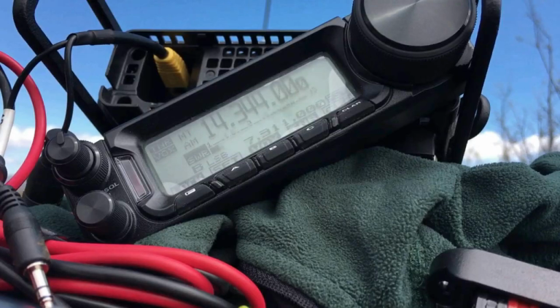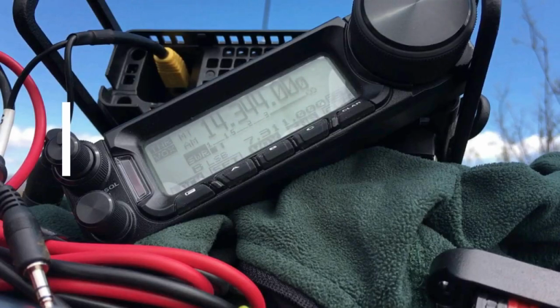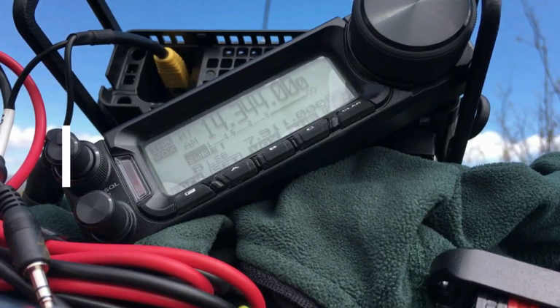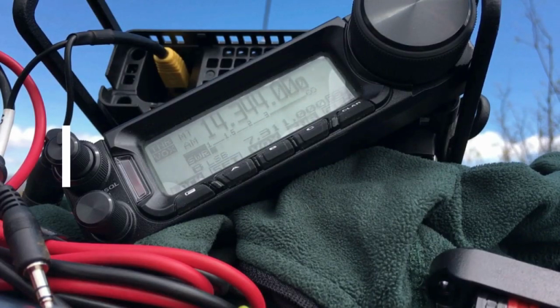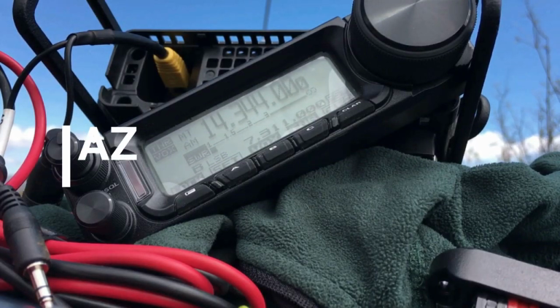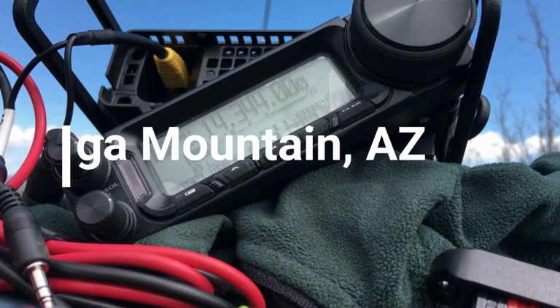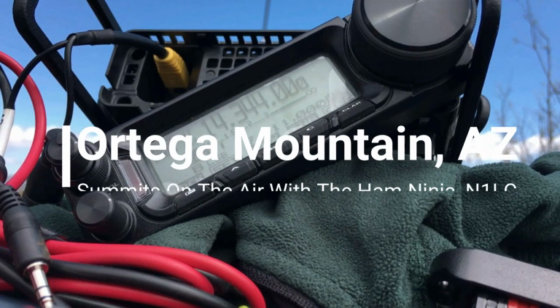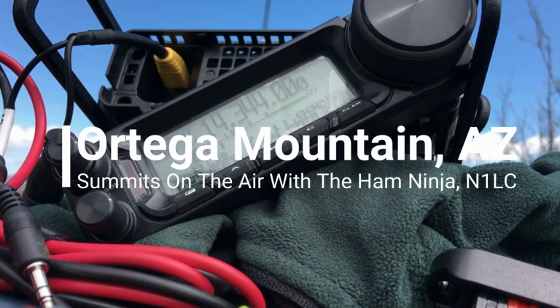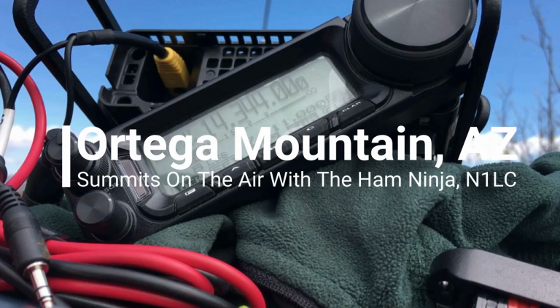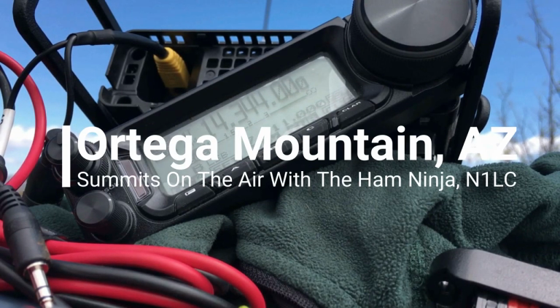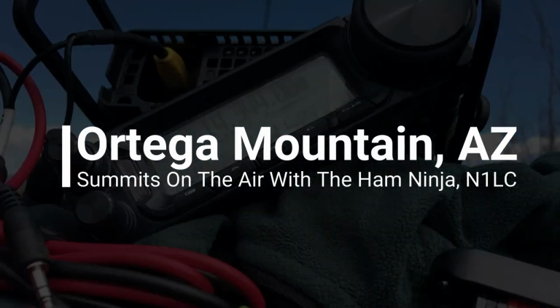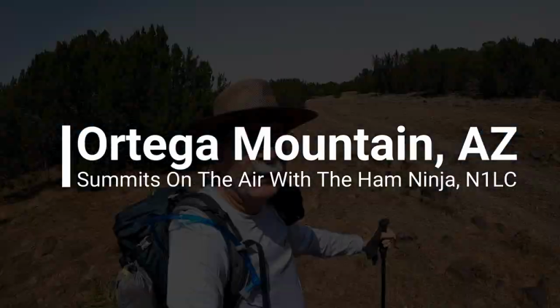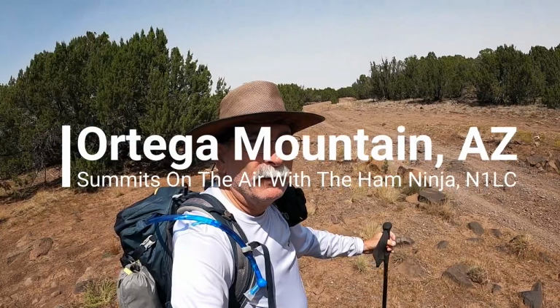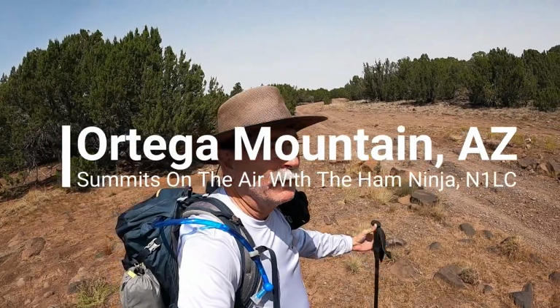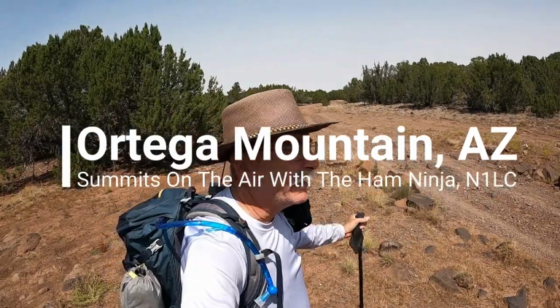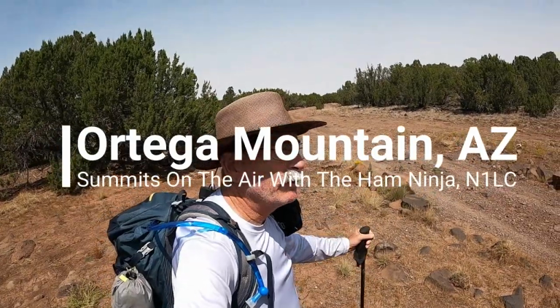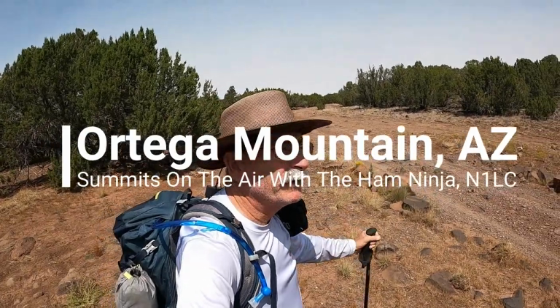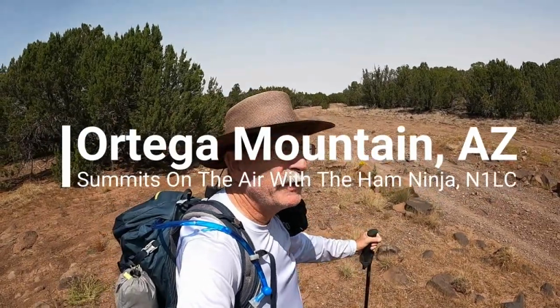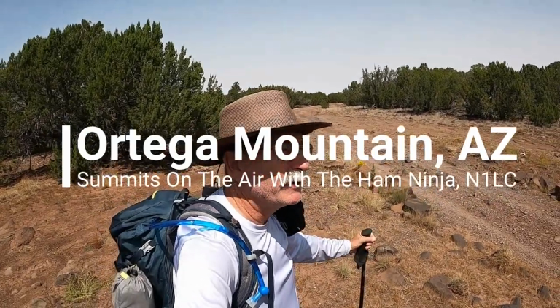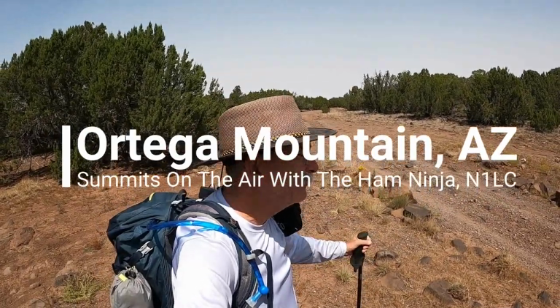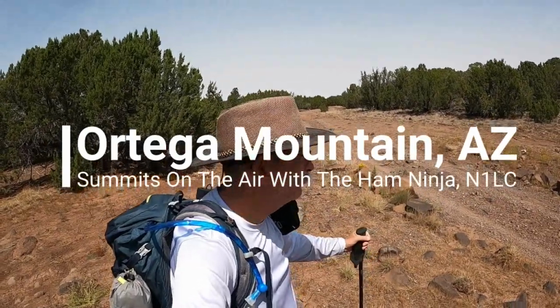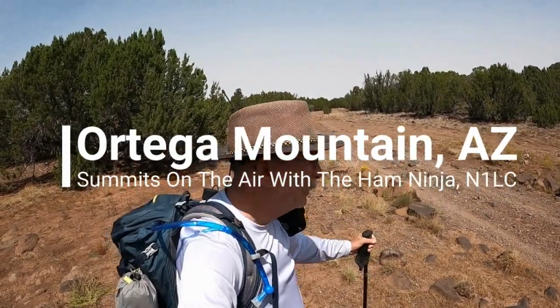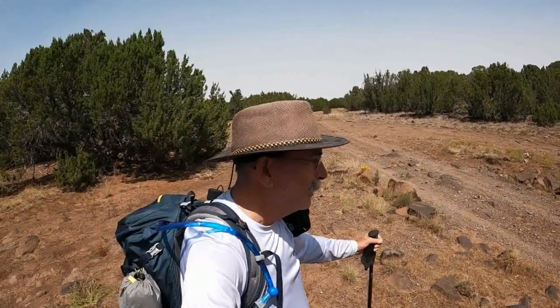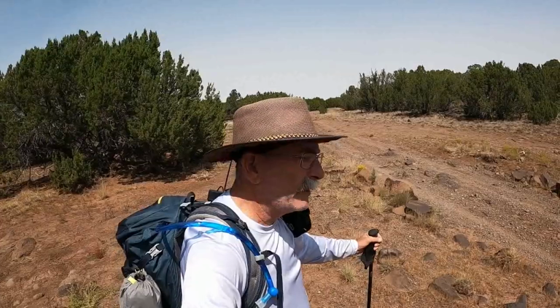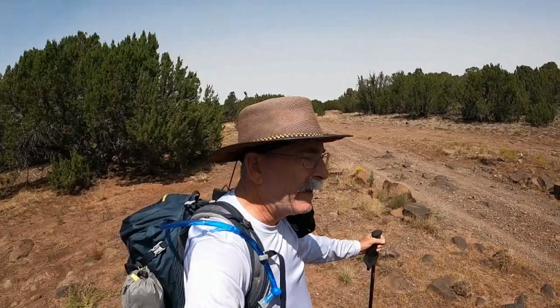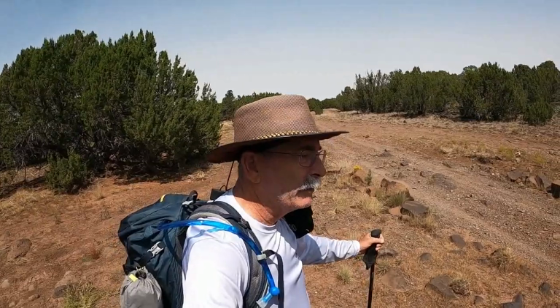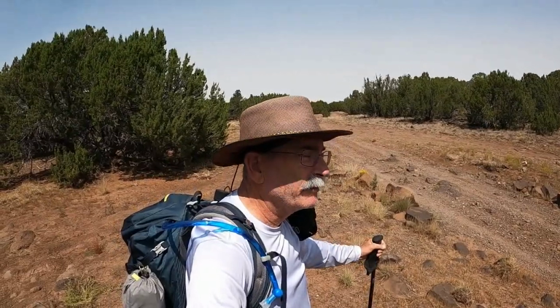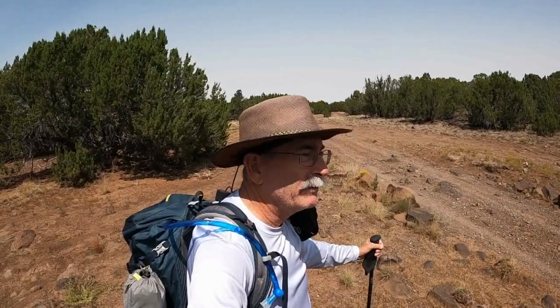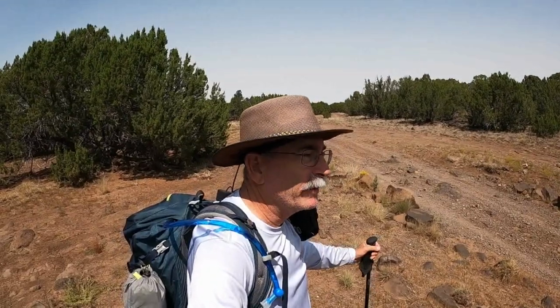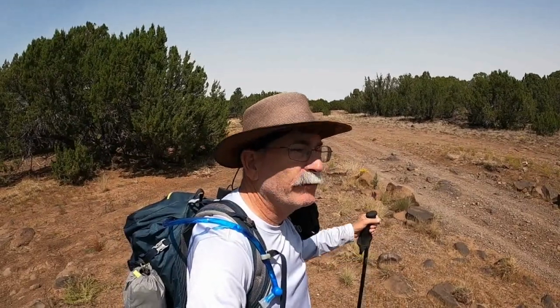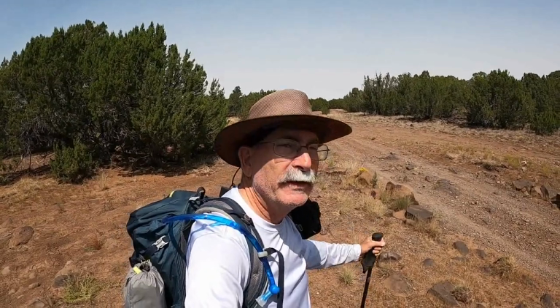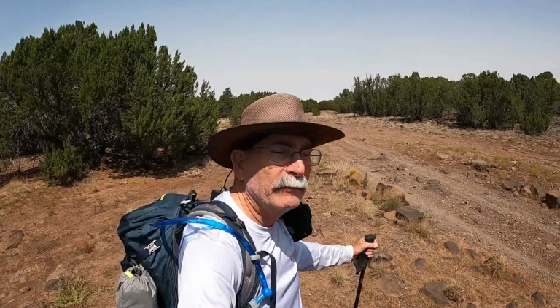CQ, CQ, CQ, this is N1CLC, Charlie Lima Charlie, Summits on the Air. Alright, N1CLC, Ham Ninja here. I'm at what is going to be my trailhead for Ortega Mountain.